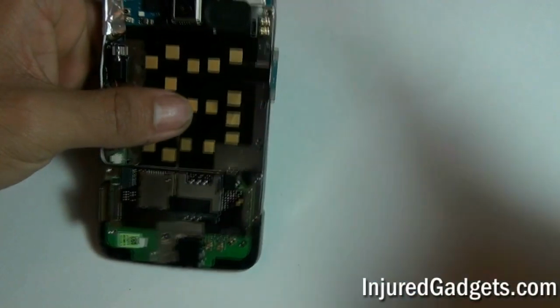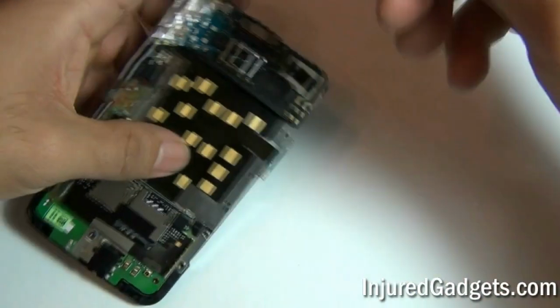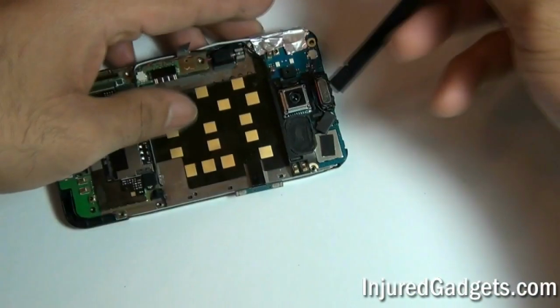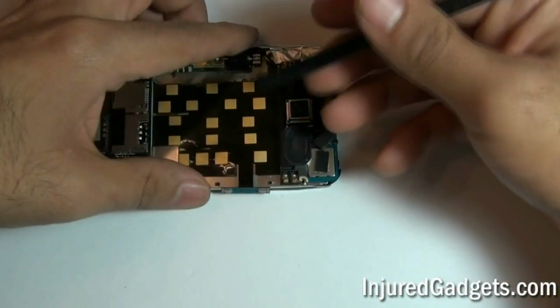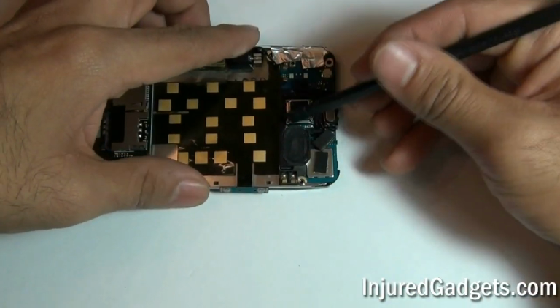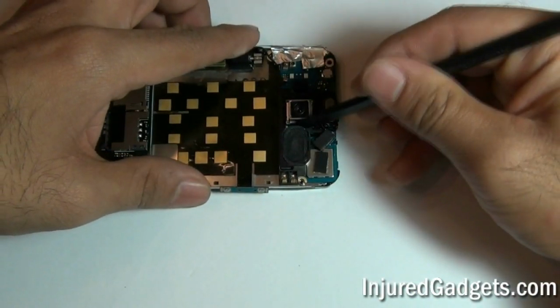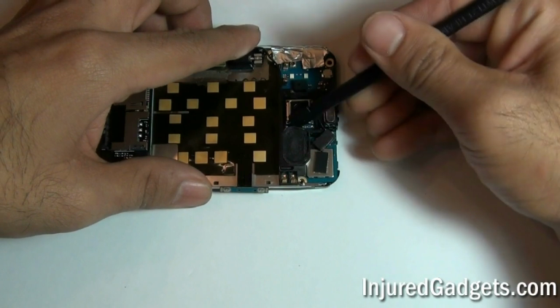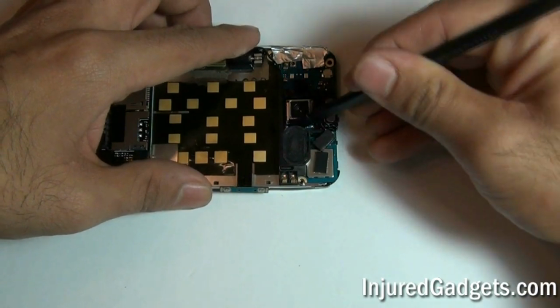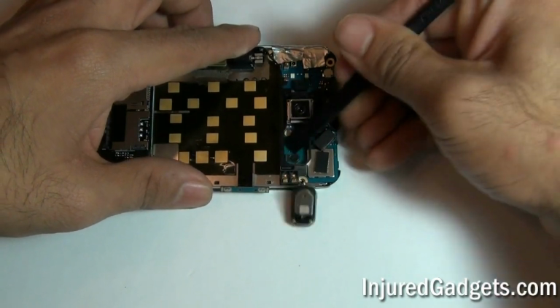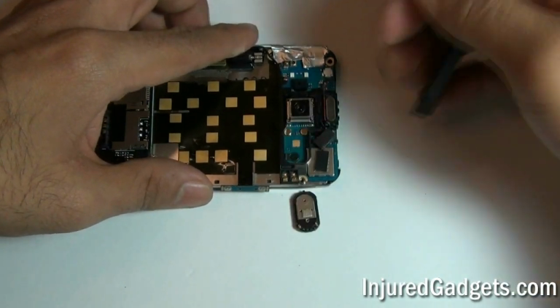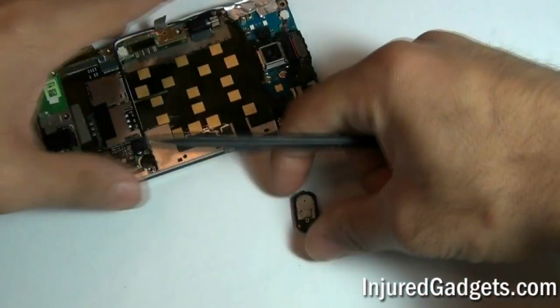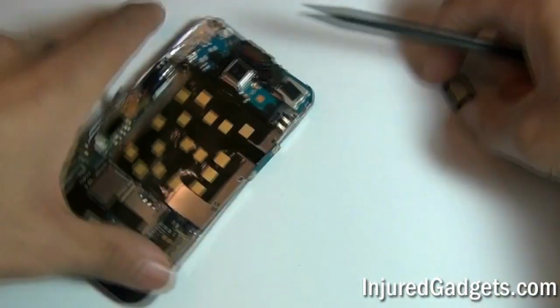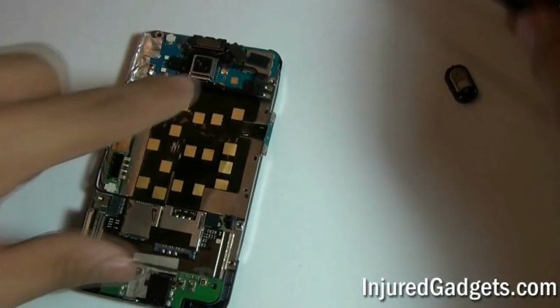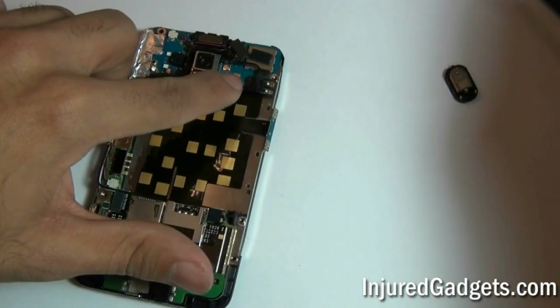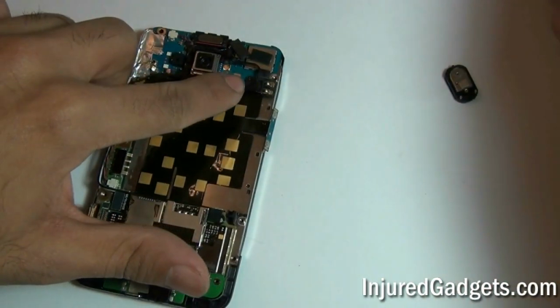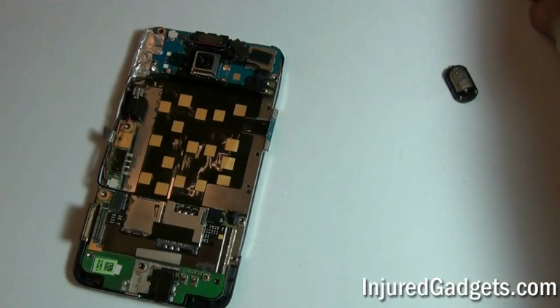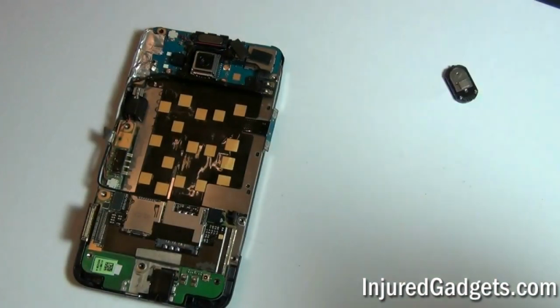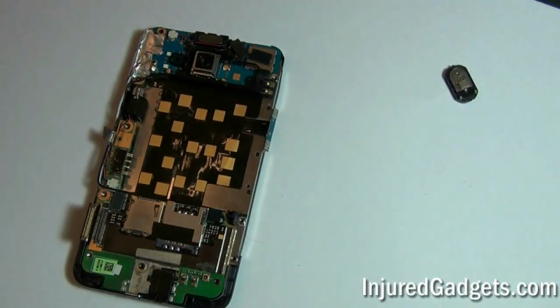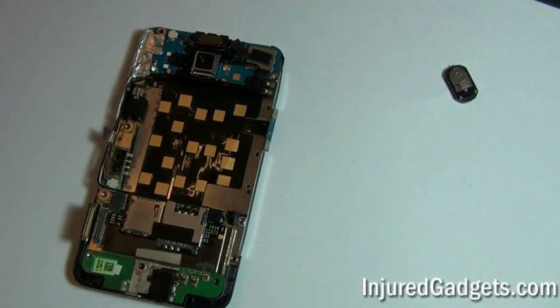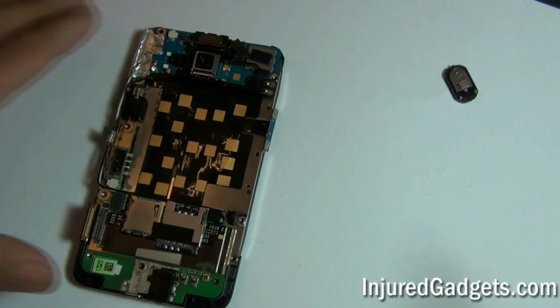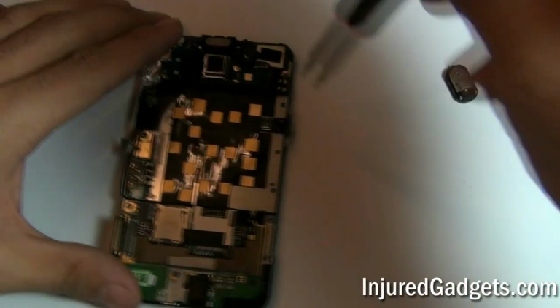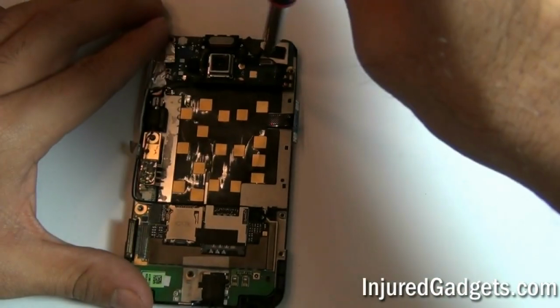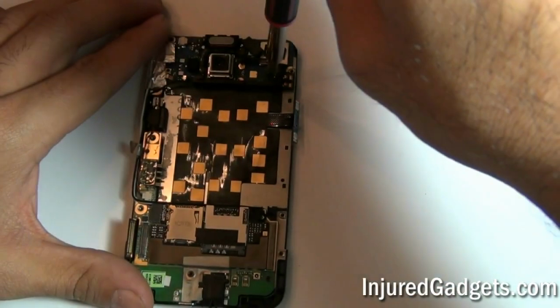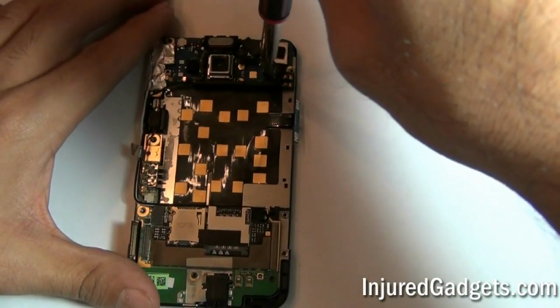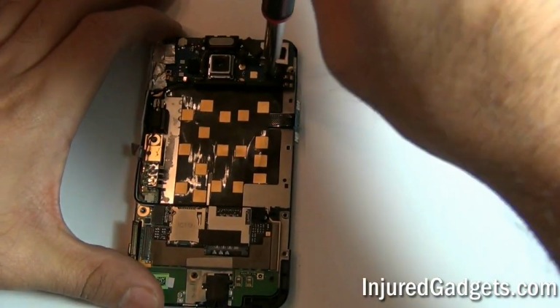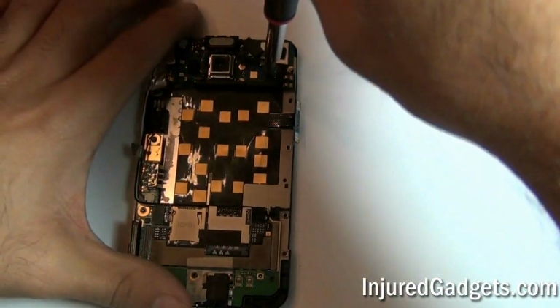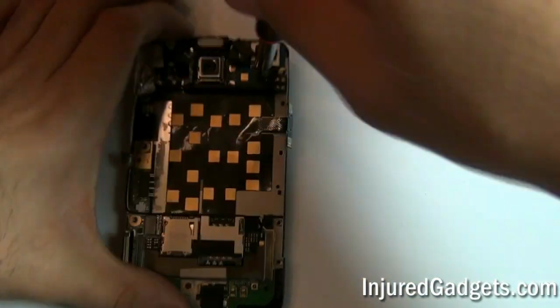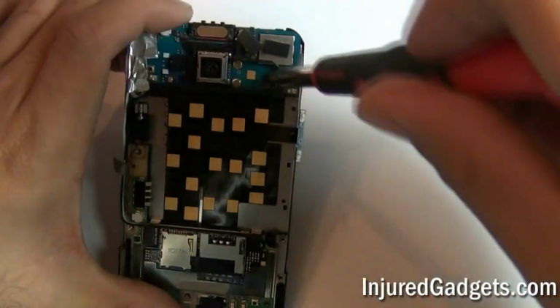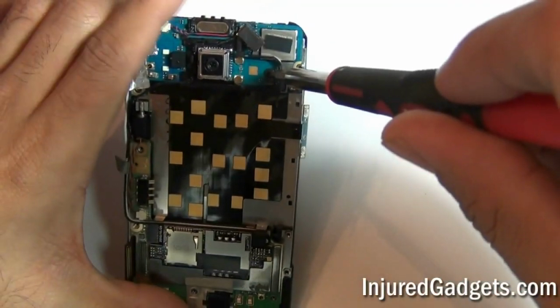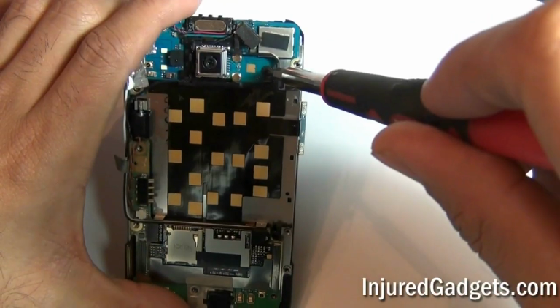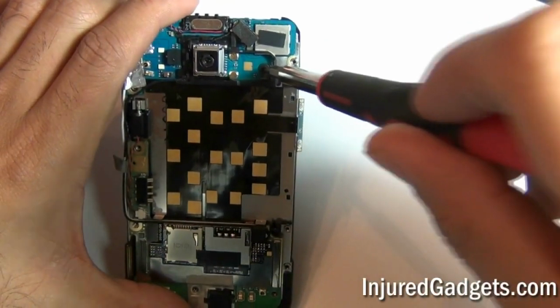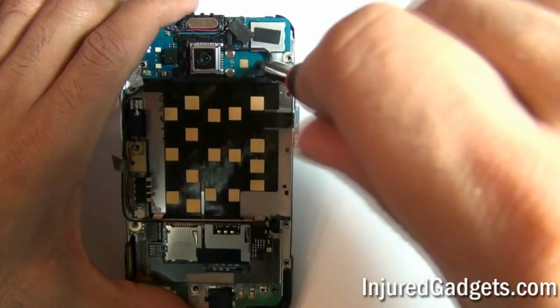Next, using a nylon spudger or safe open pry tool, go ahead and release the speaker from the back assembly and remove one Phillips 00 size screw placed underneath the speaker.